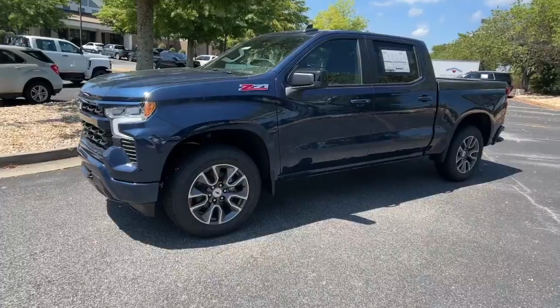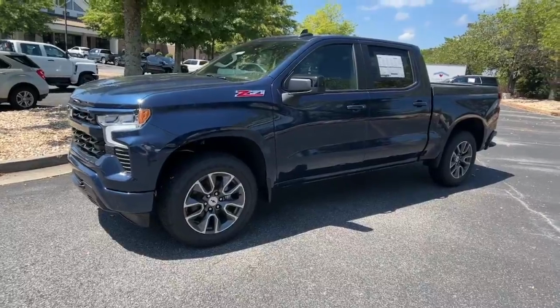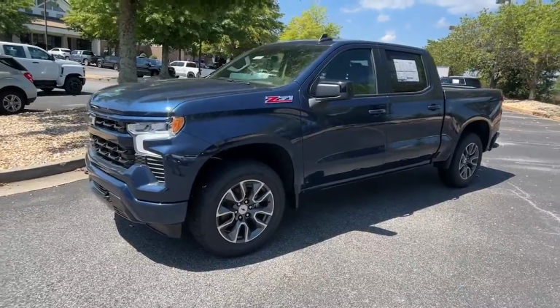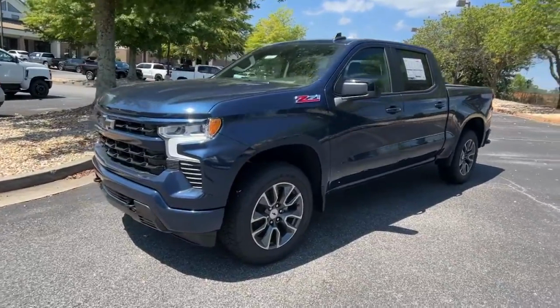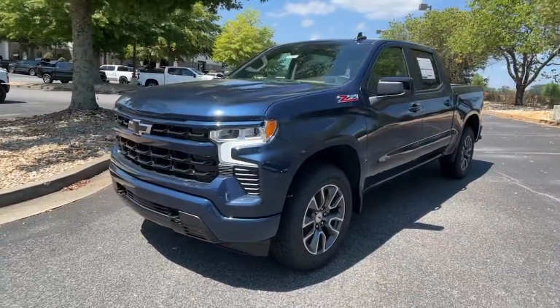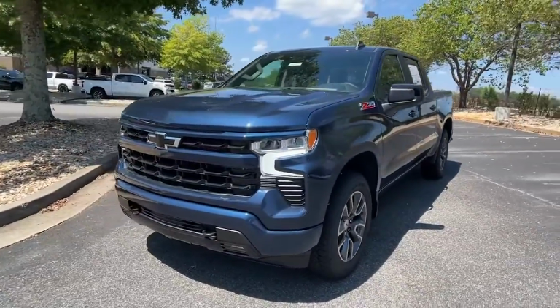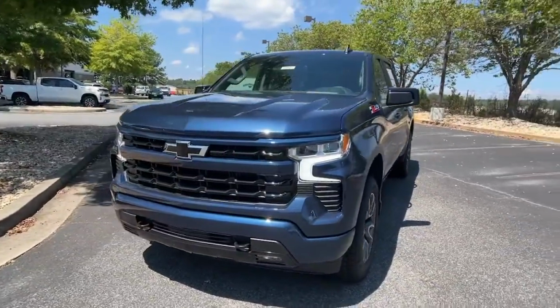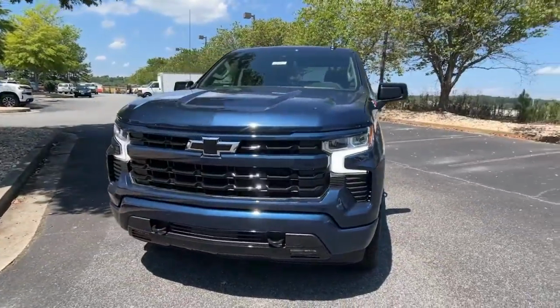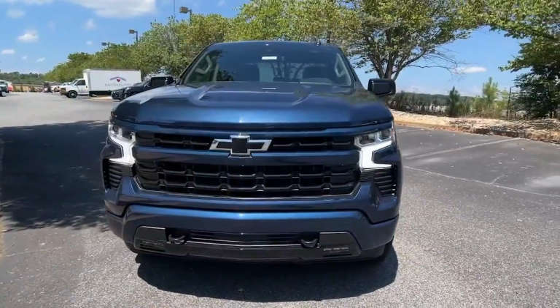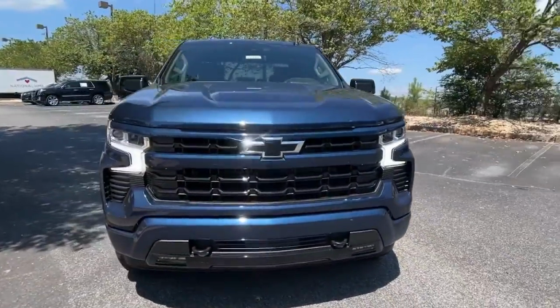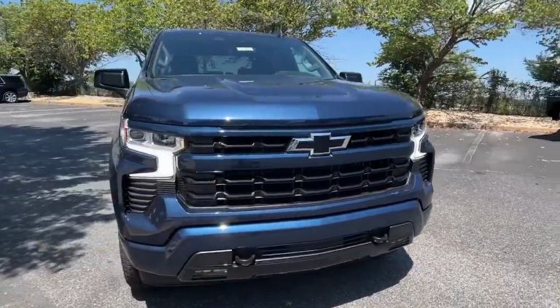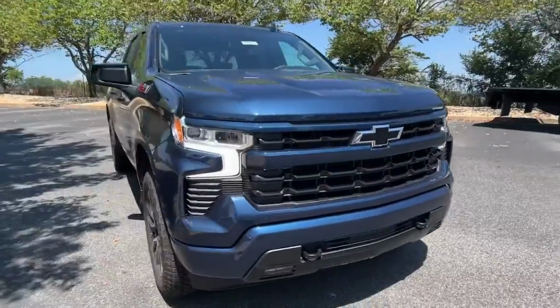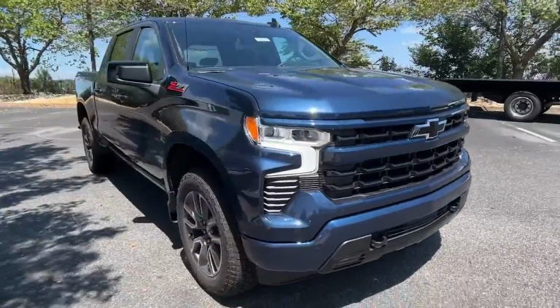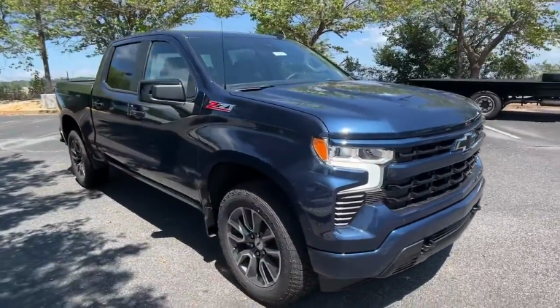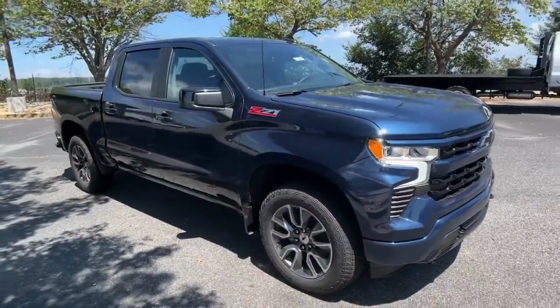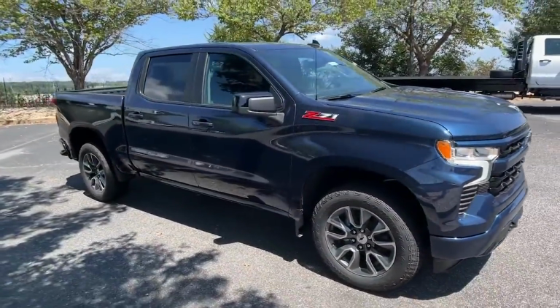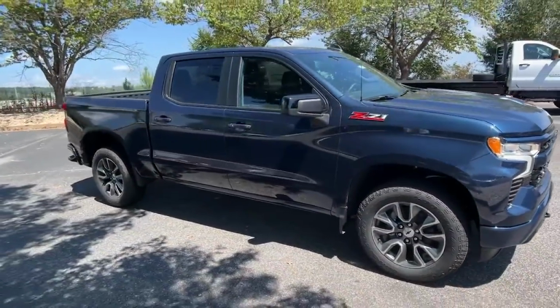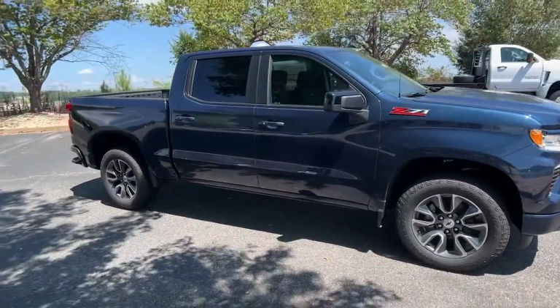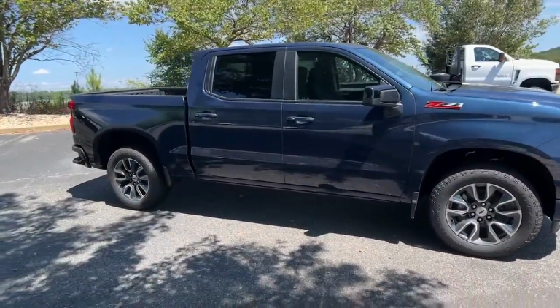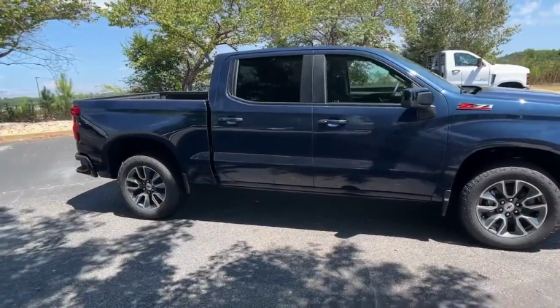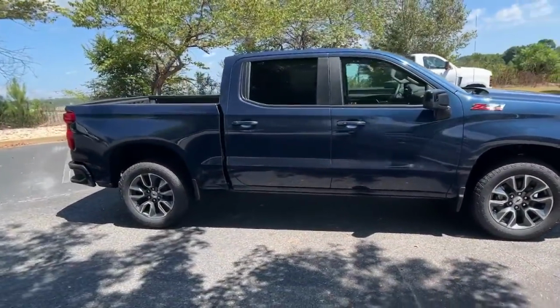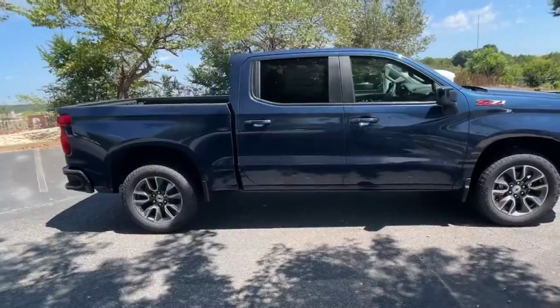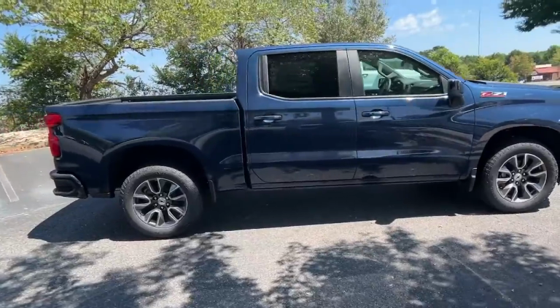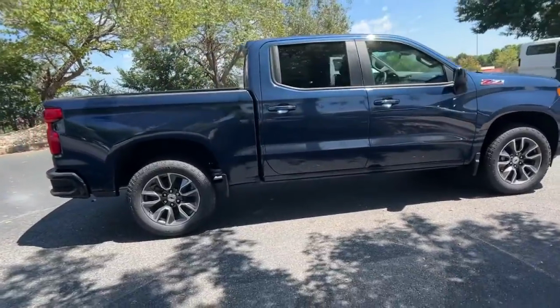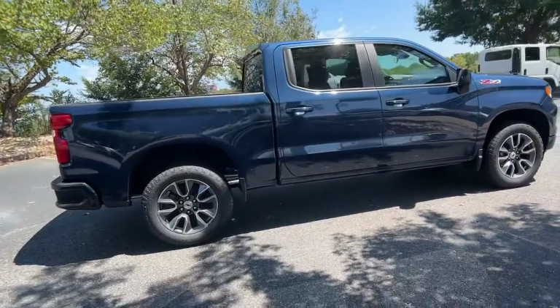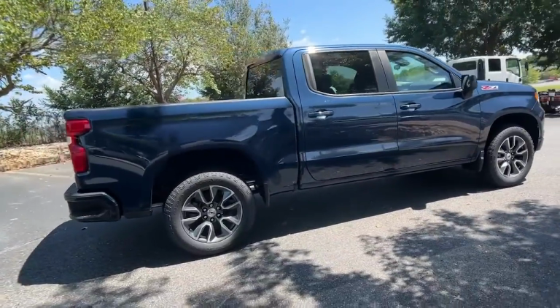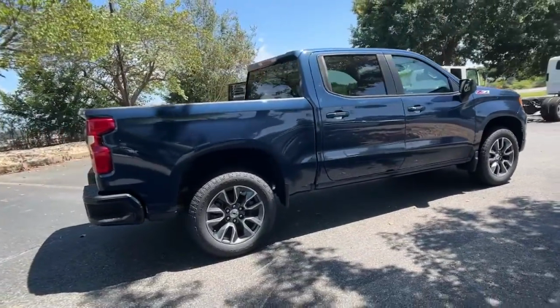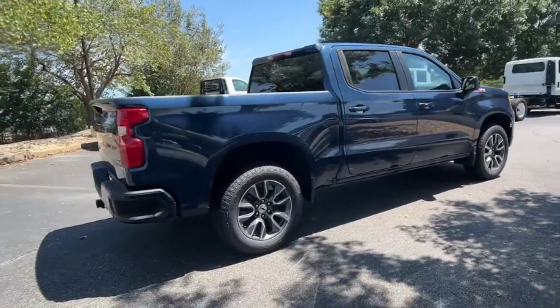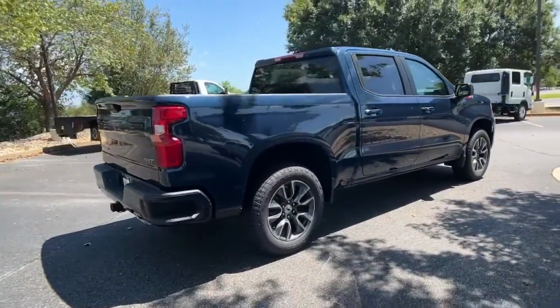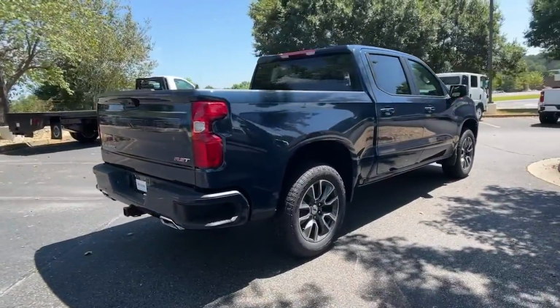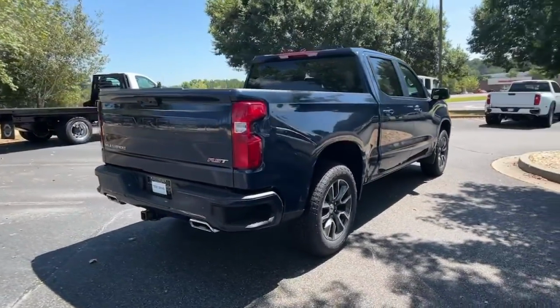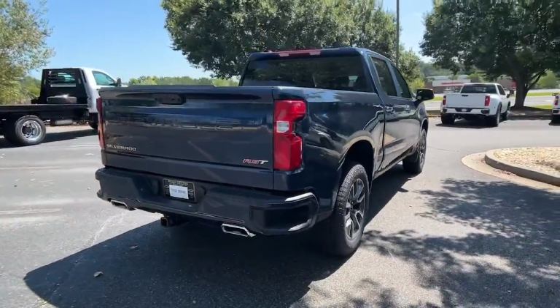Introducing the 2022 Chevrolet Silverado 1500. Stay connected on the worksite in the full-size Silverado 1500 pickup. Its smooth, agile ride keeps you comfortable, while its rugged strength gets the job done.